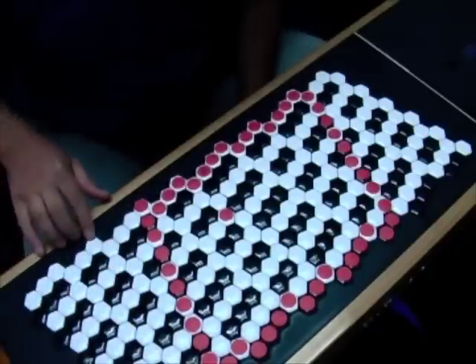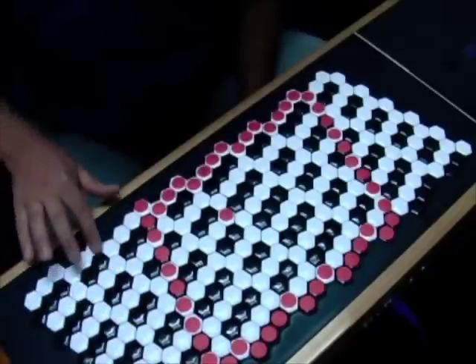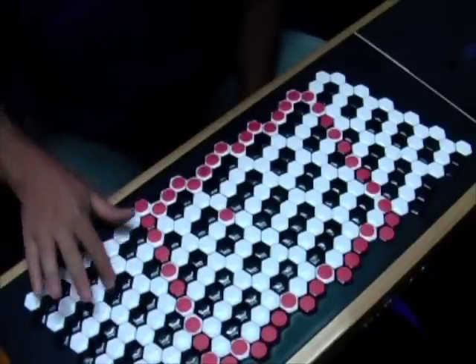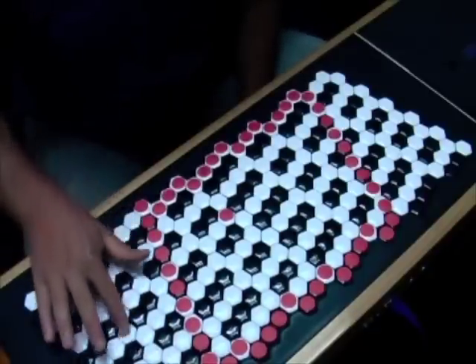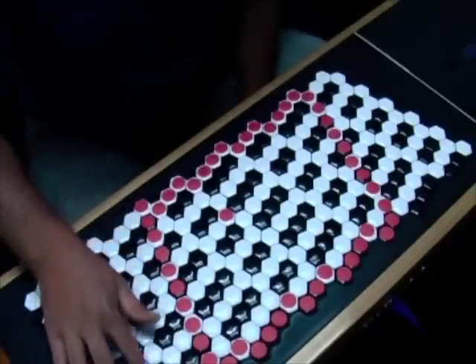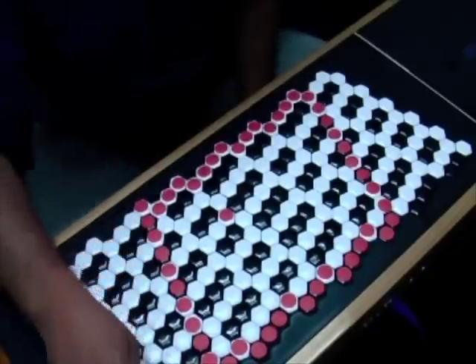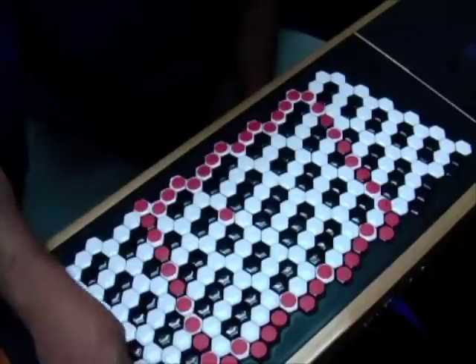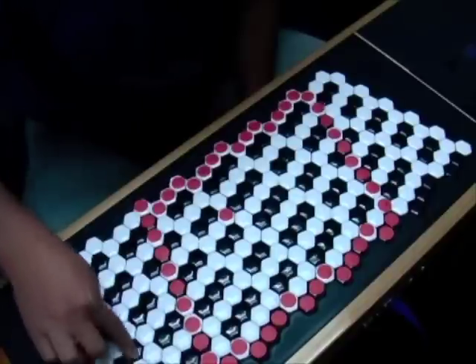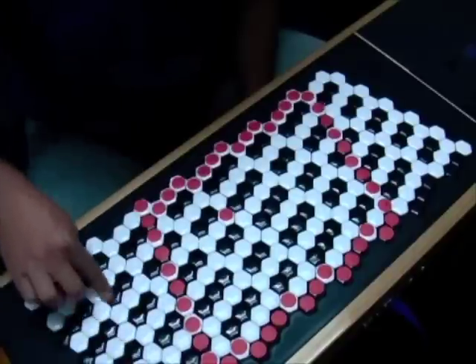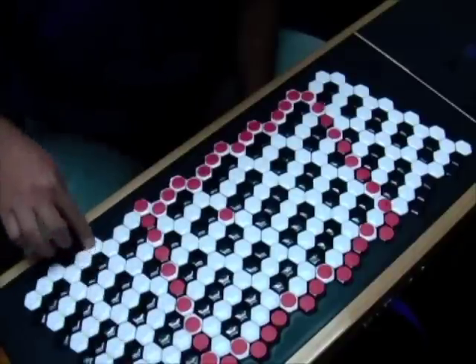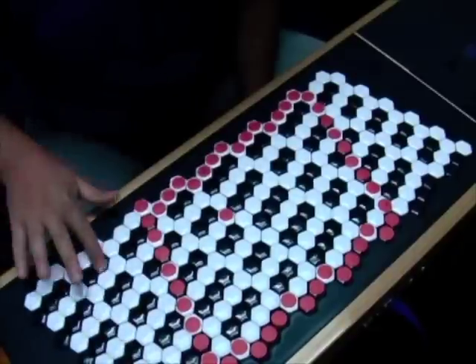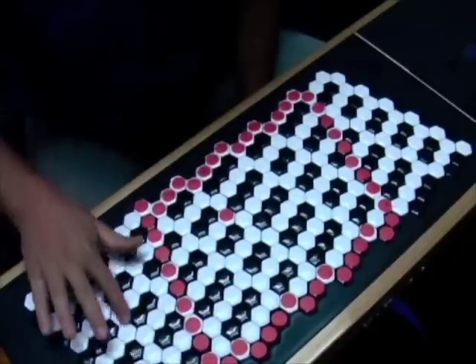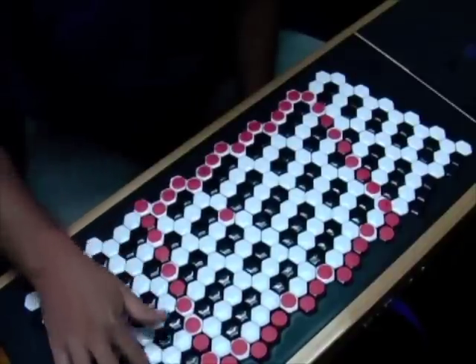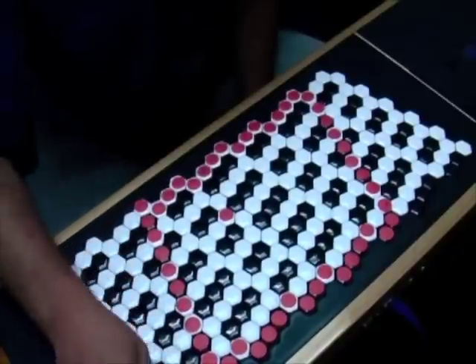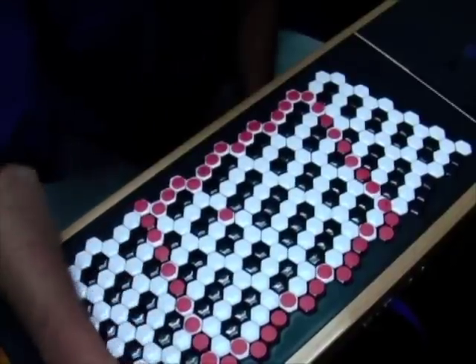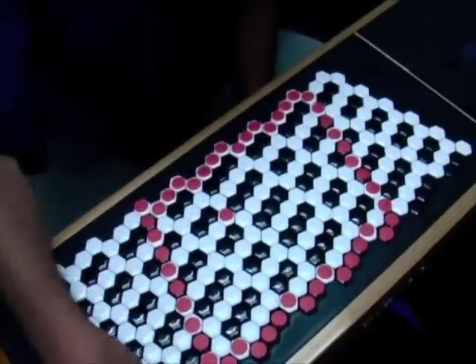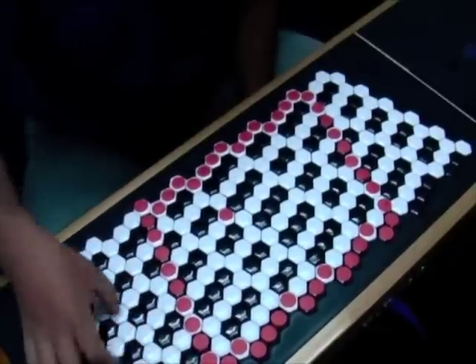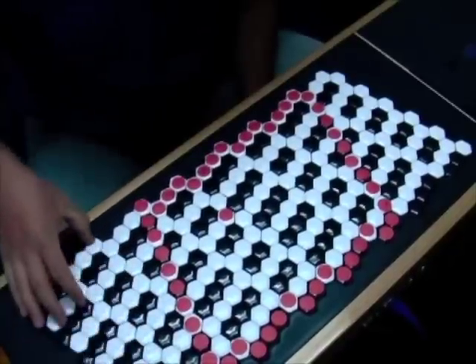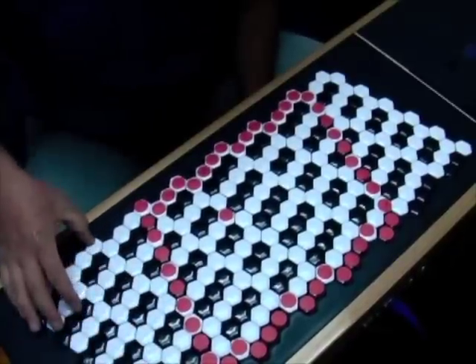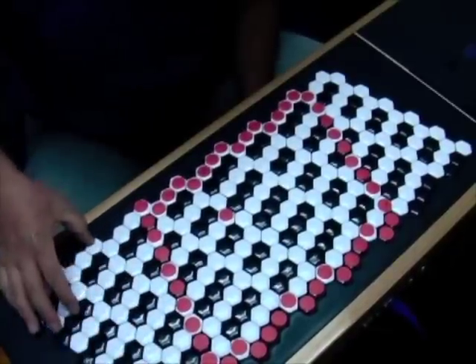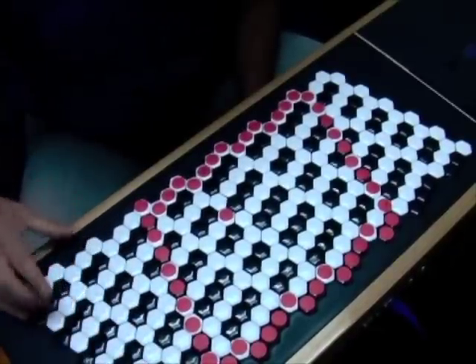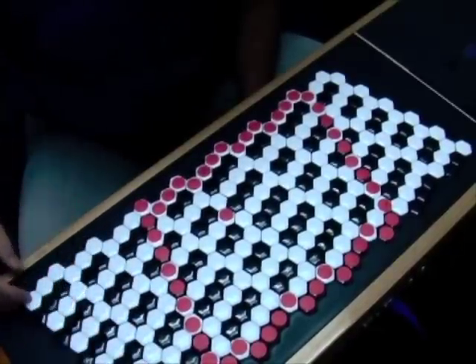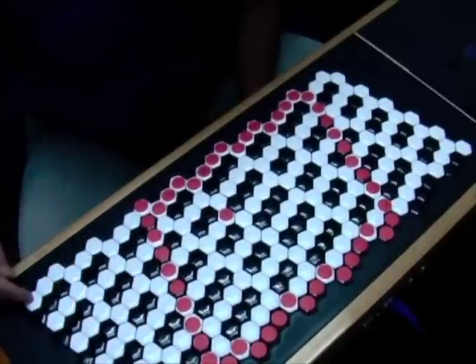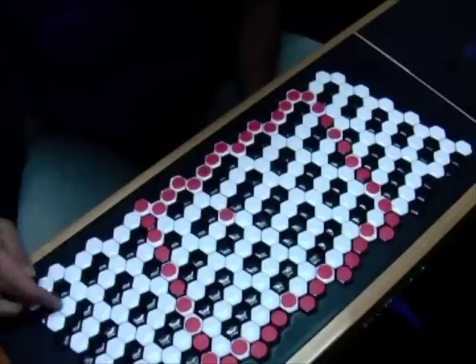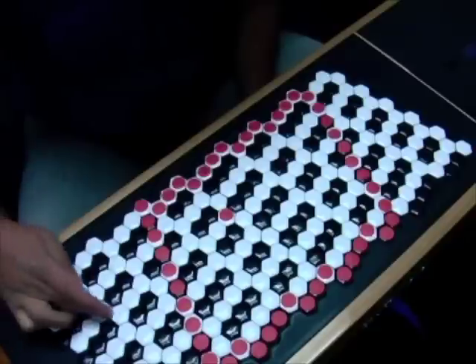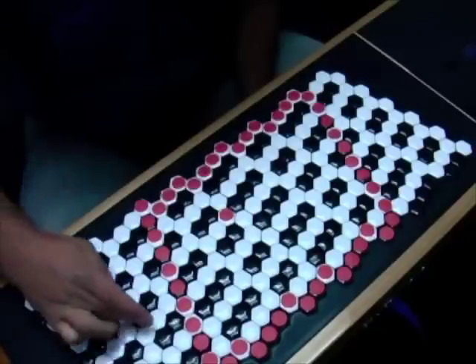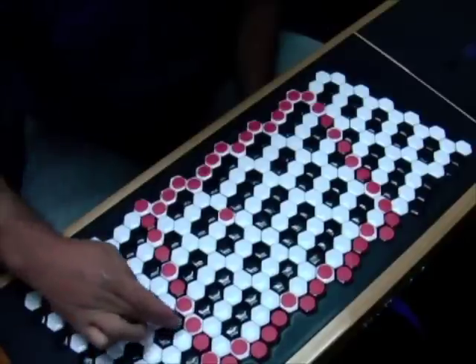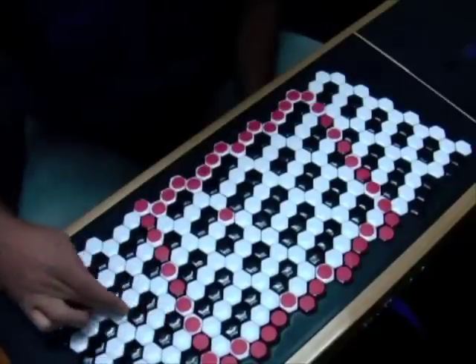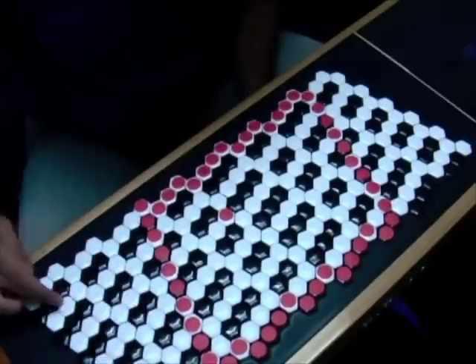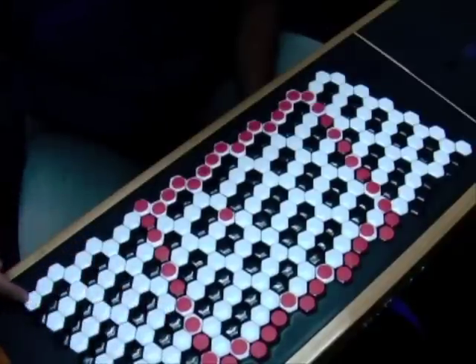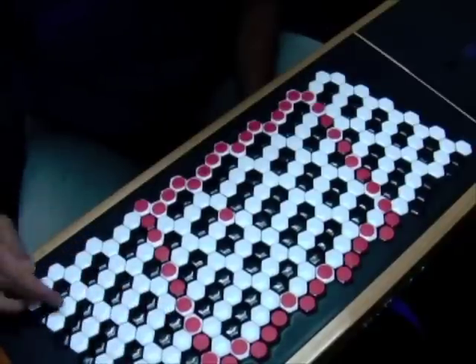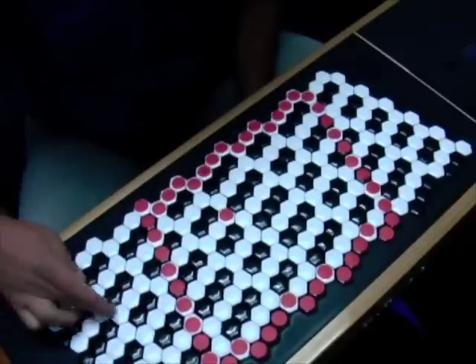In this direction we have a chromatic run, and in this direction we also have a chromatic run — sharps and flats.